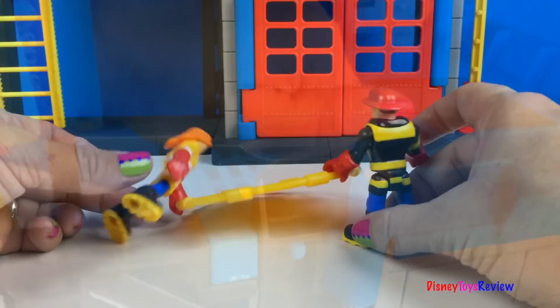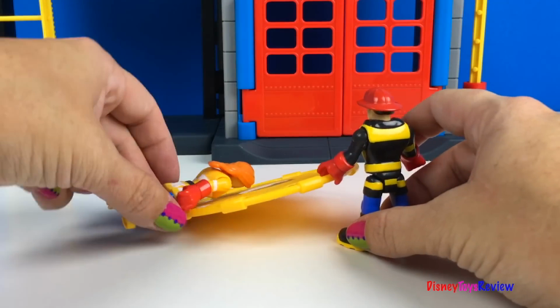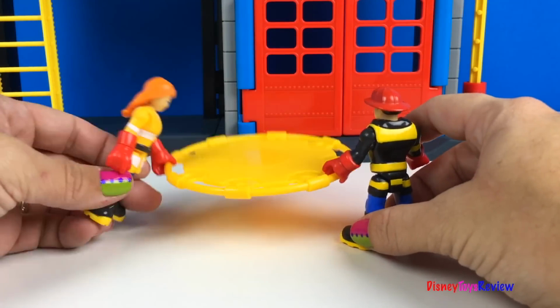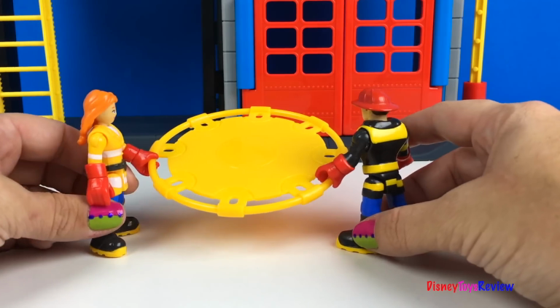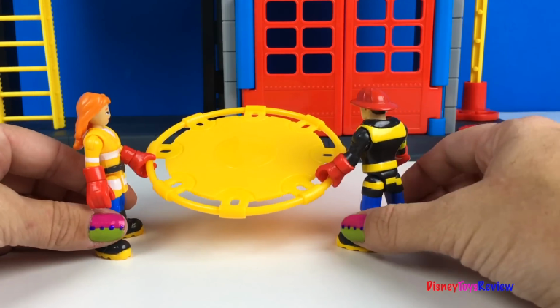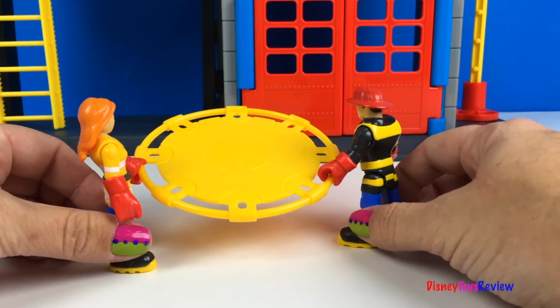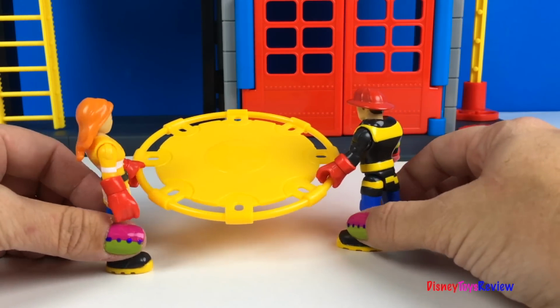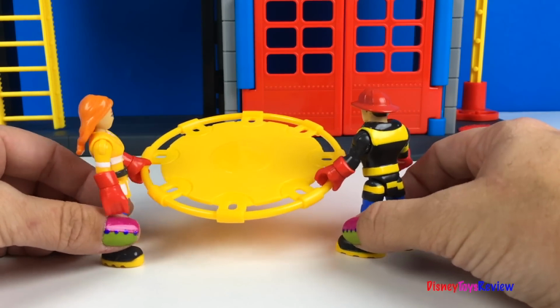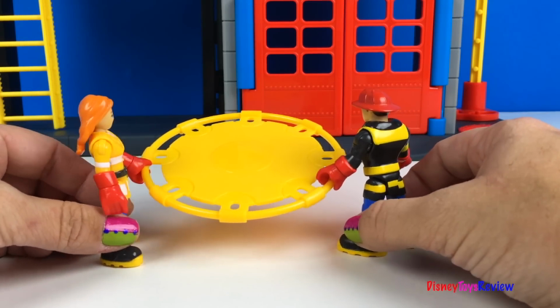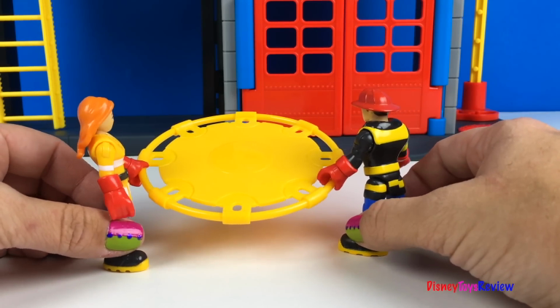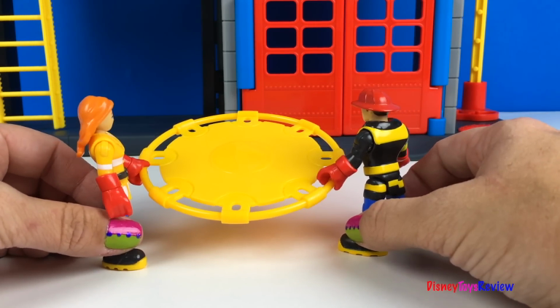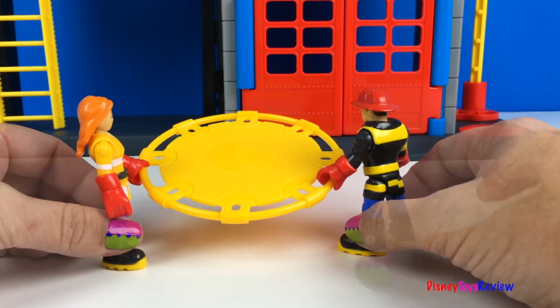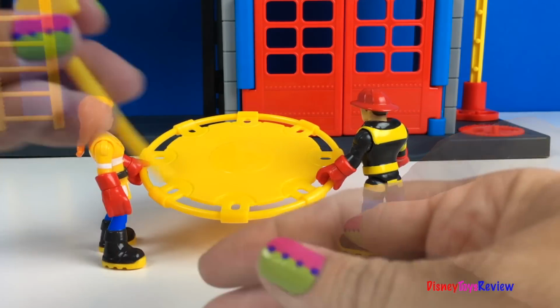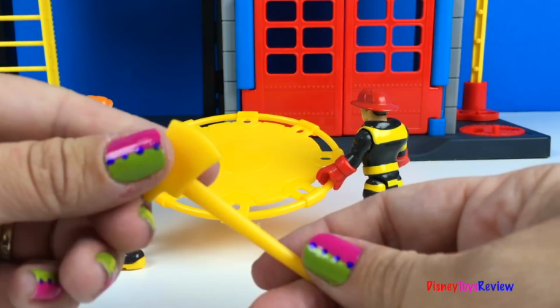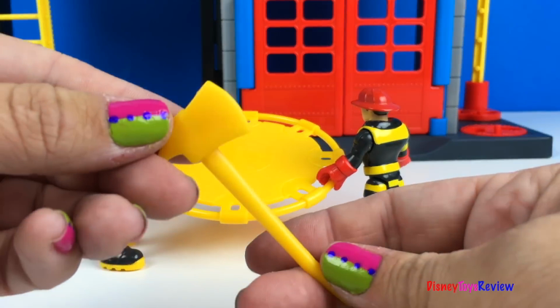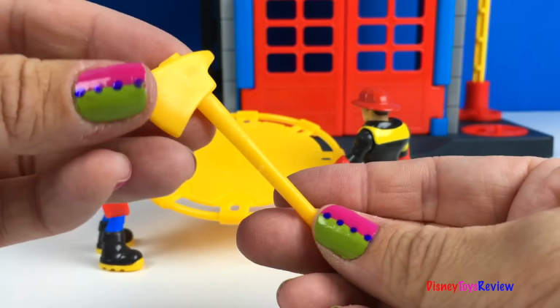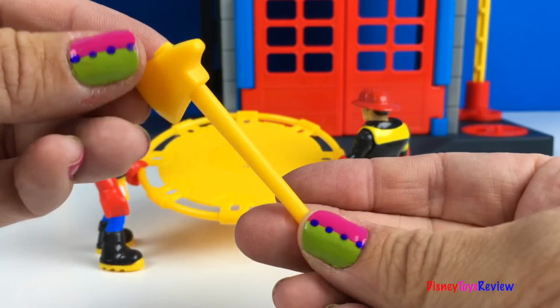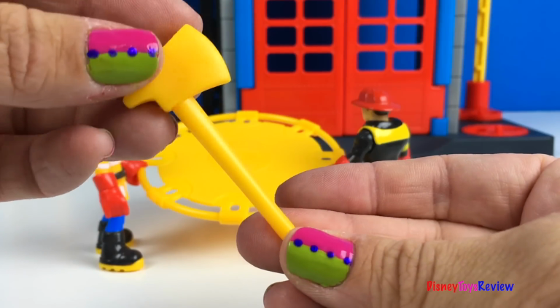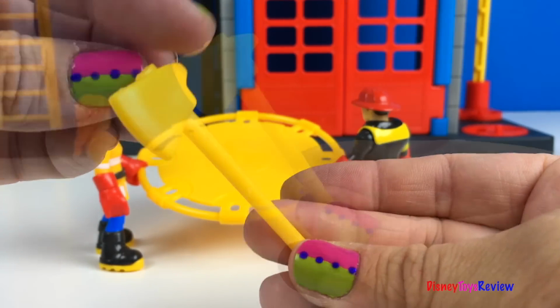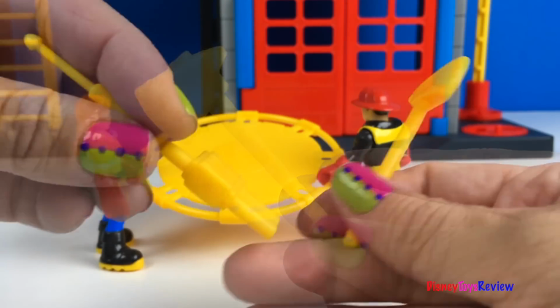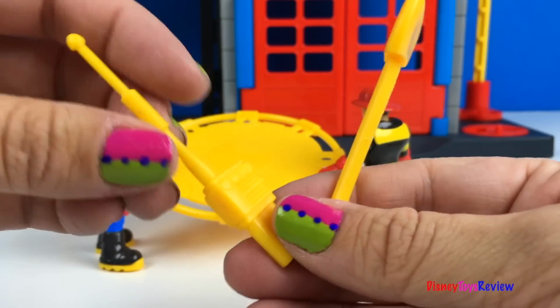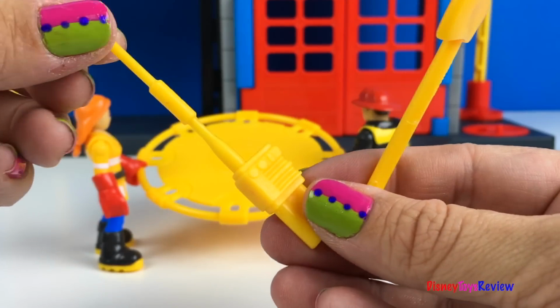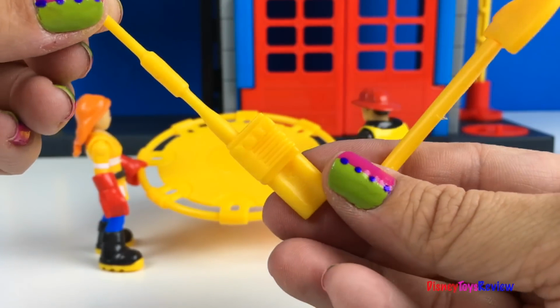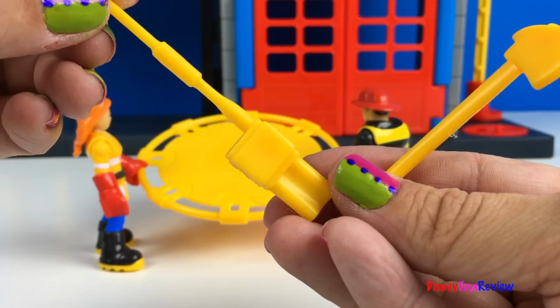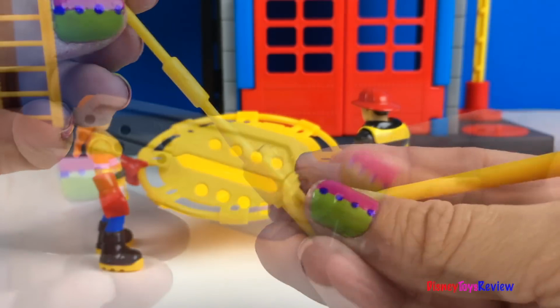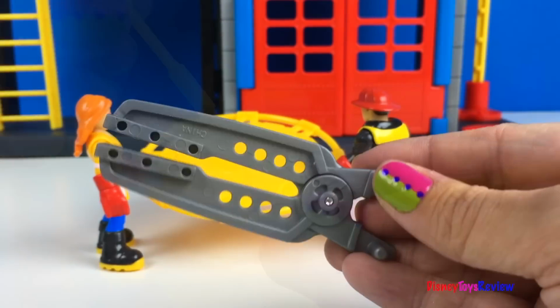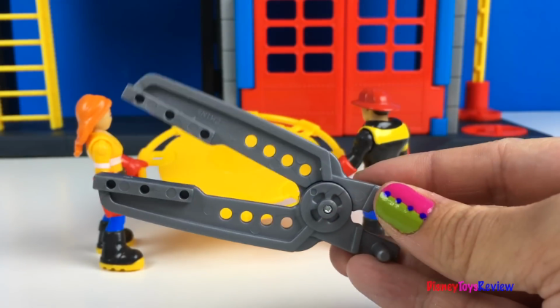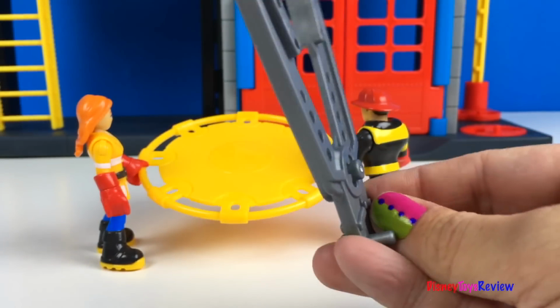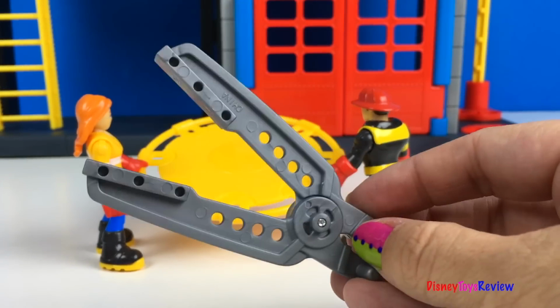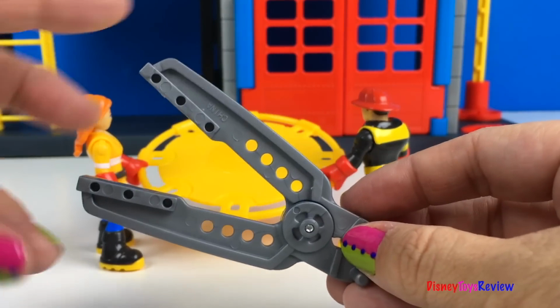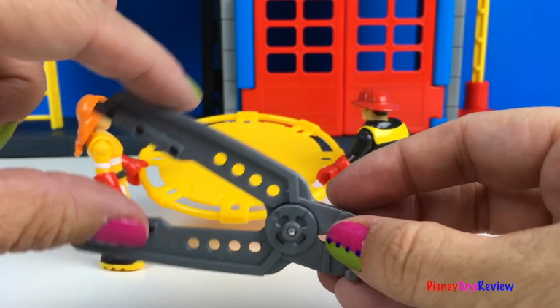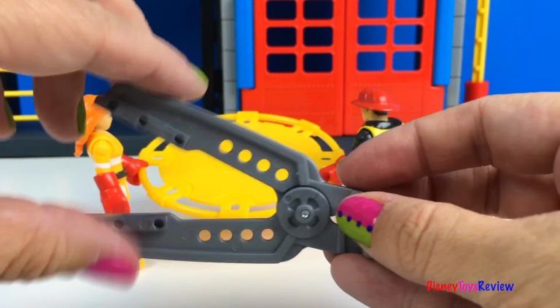This set also comes with a trampoline for catching people who are trying to escape a fire. We also have an axe, a walkie talkie, and some special clamps to help free people.